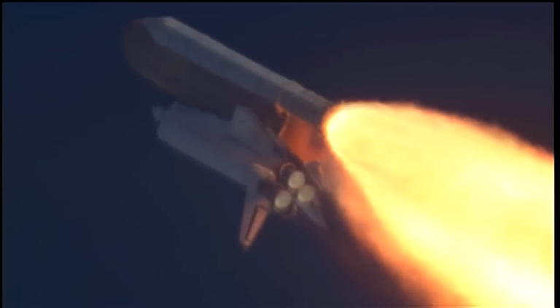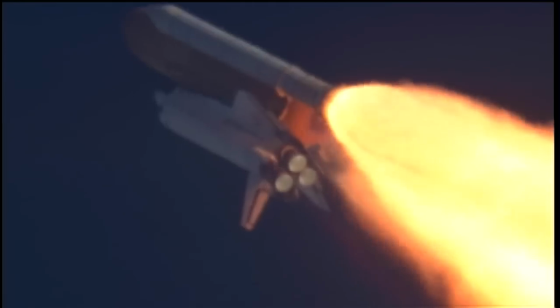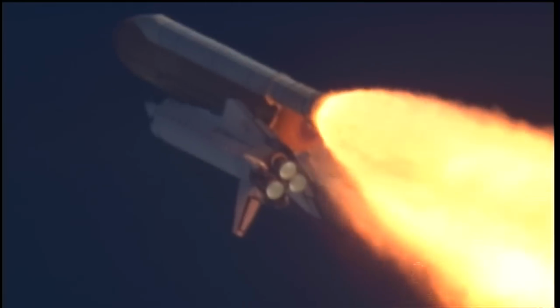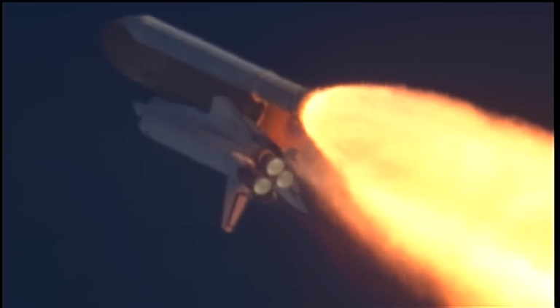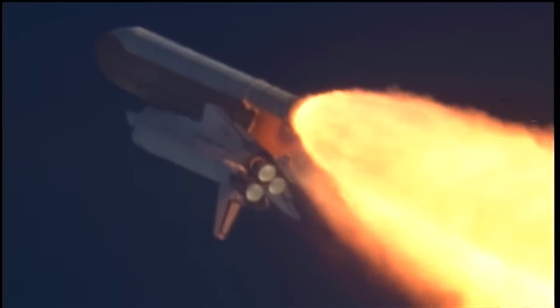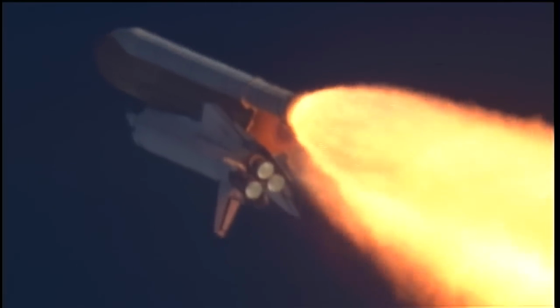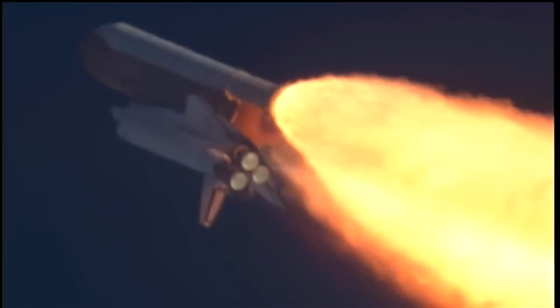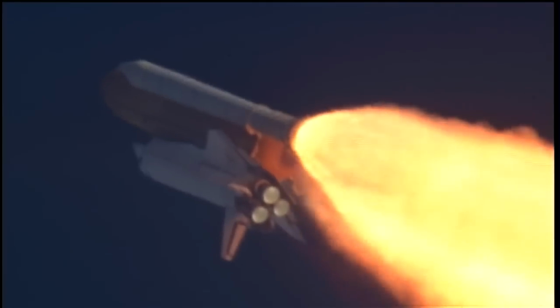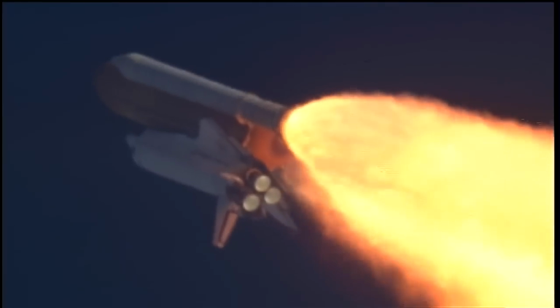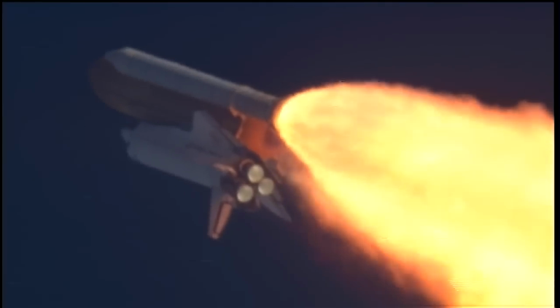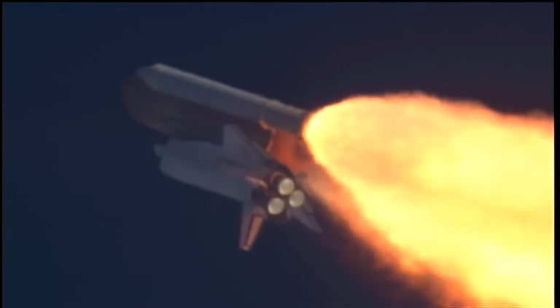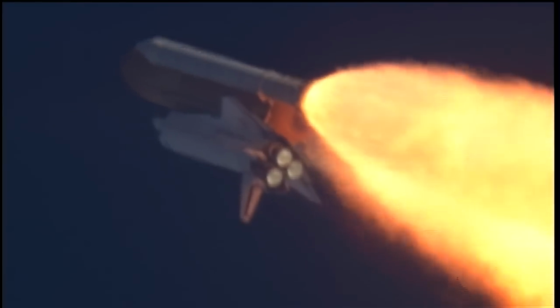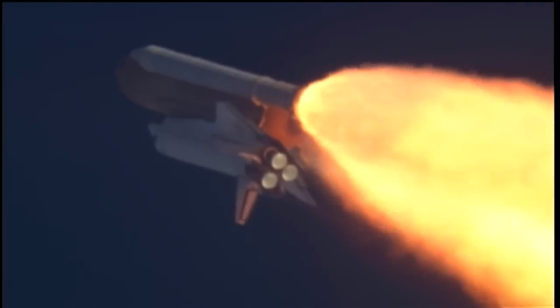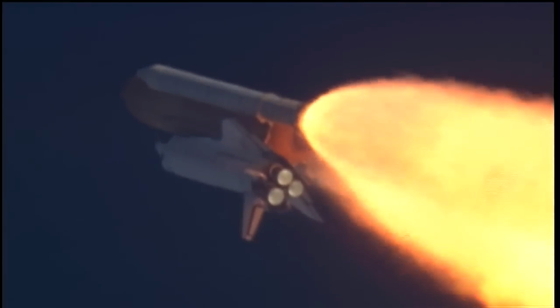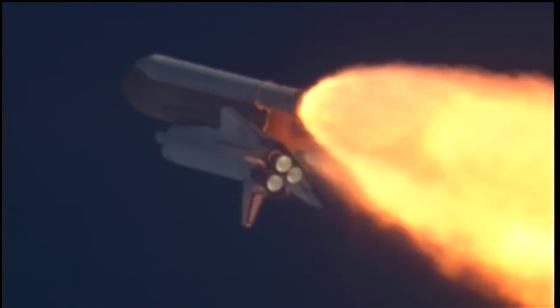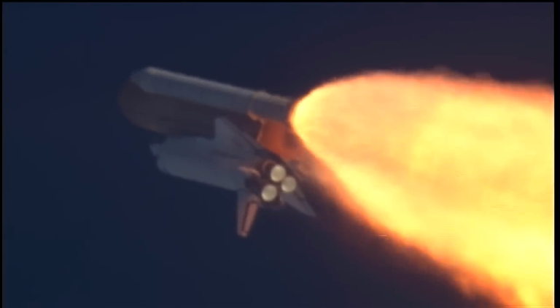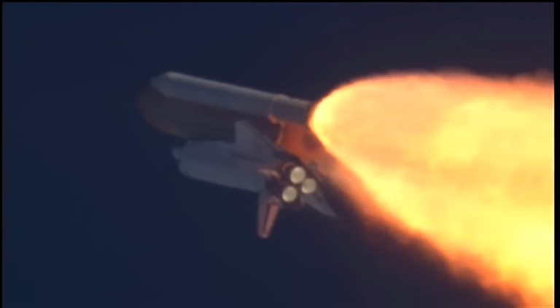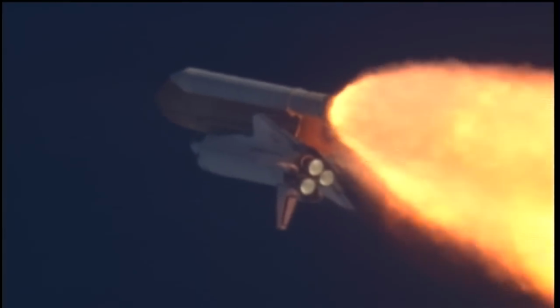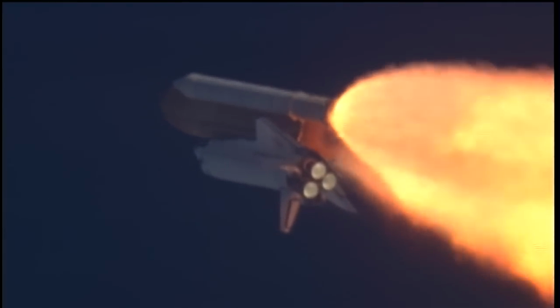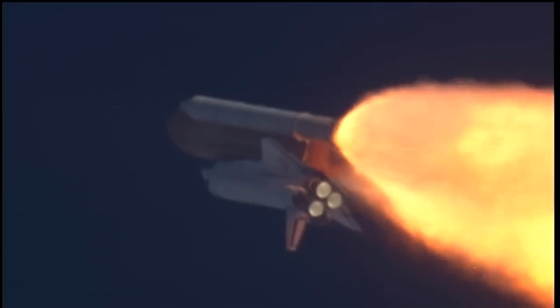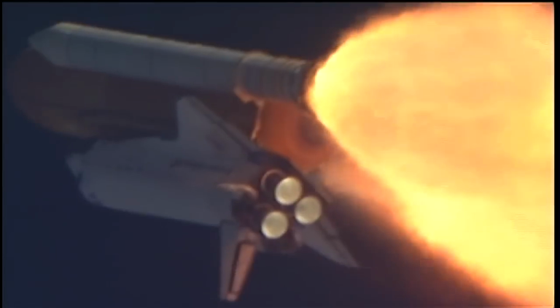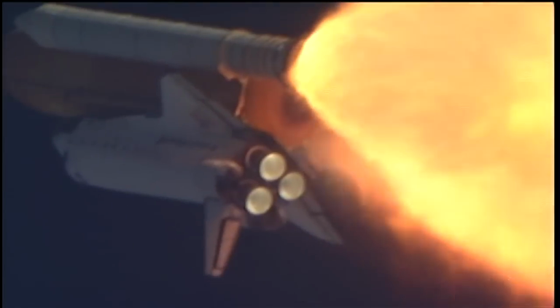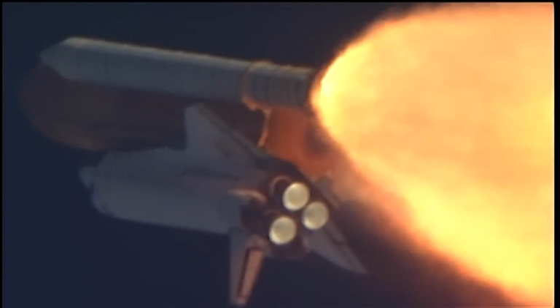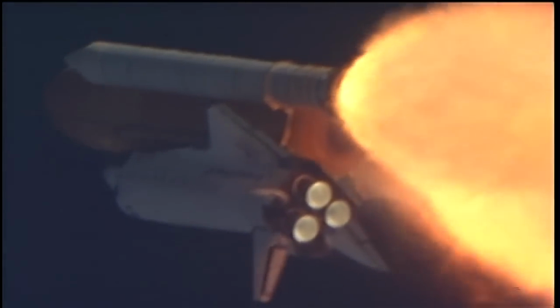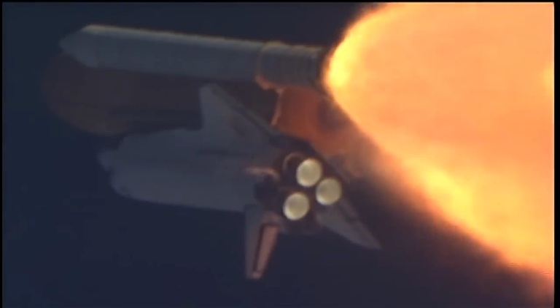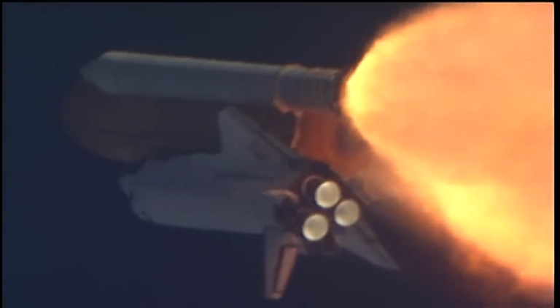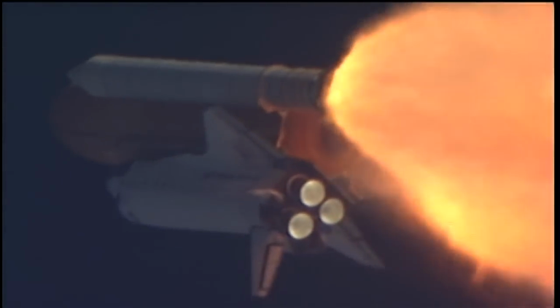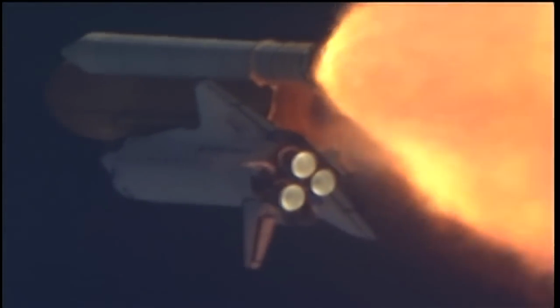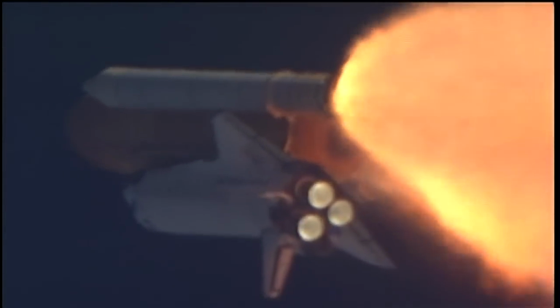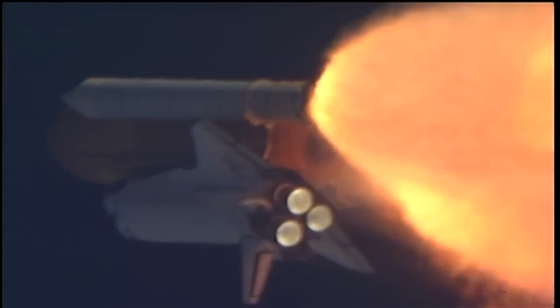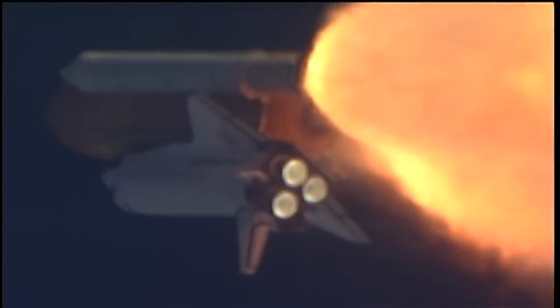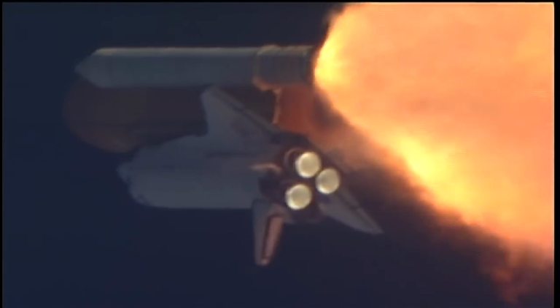The throttle-up call acknowledged by Commander Charlie Hobaugh, joined on the flight deck by Pilot Butch Wilmore, Flight Engineers Randy Bresnik and Leland Melvin. Seated down on the mid-deck are Mike Foreman and Bobby Satcher, kicking off their work week with a Monday commute to orbit.